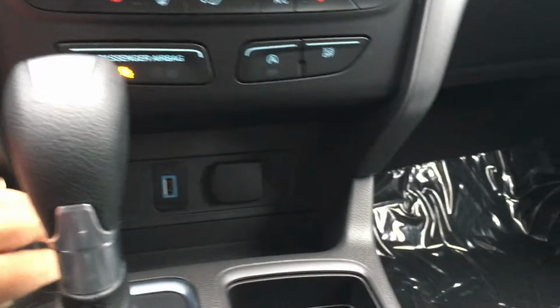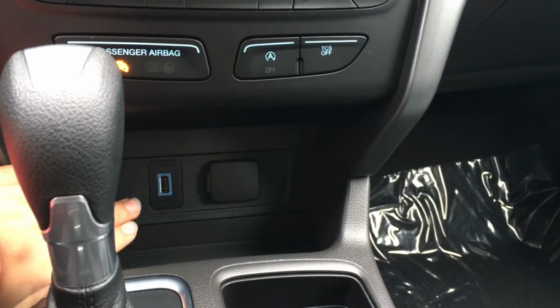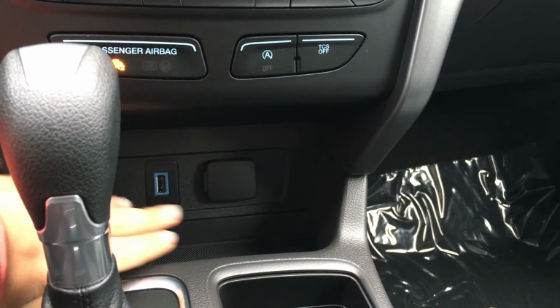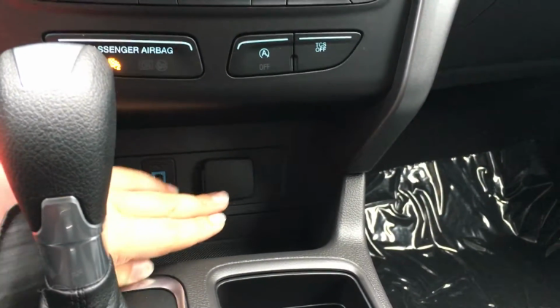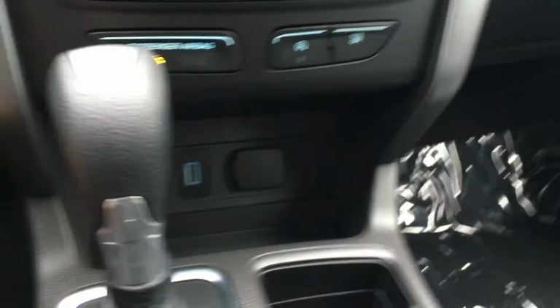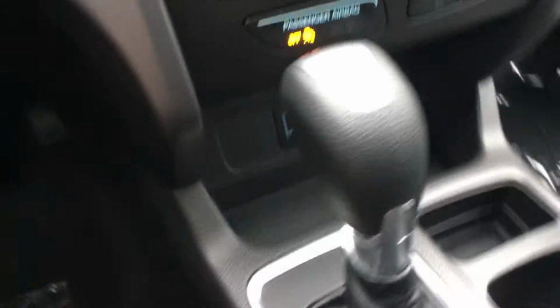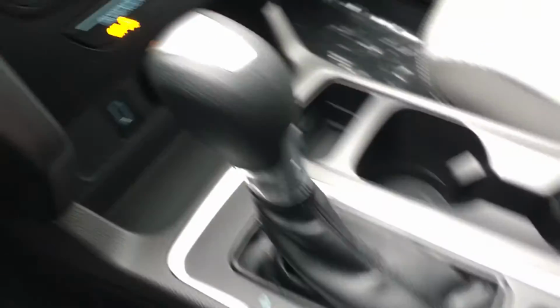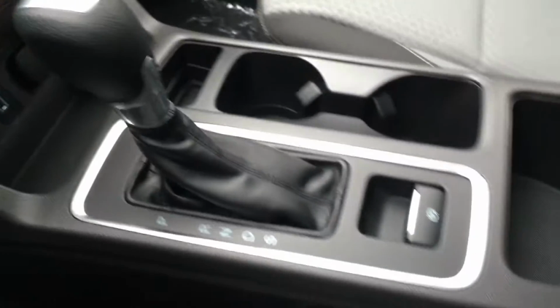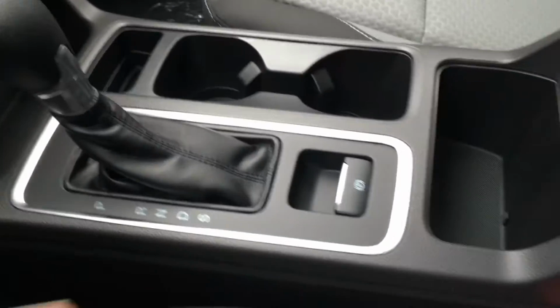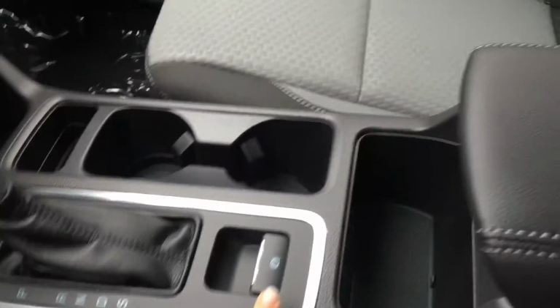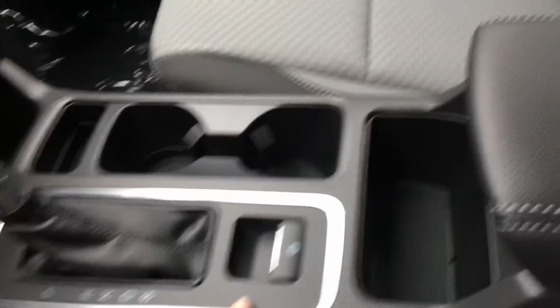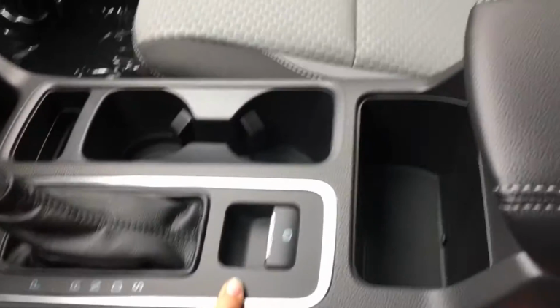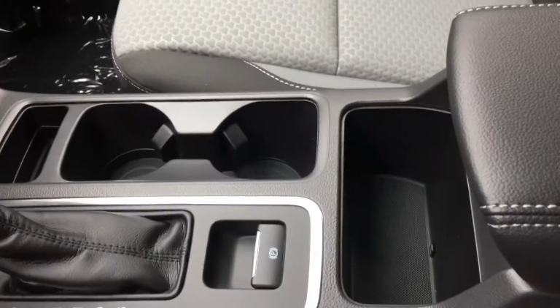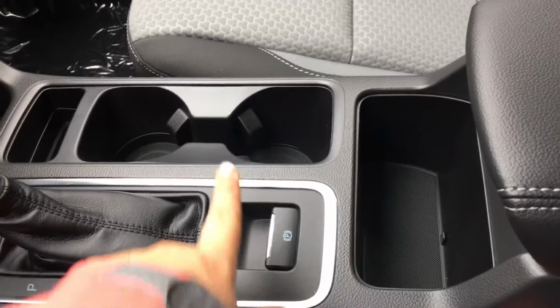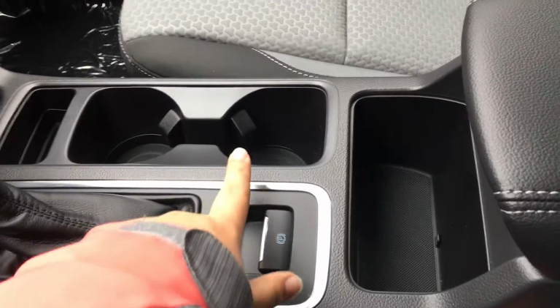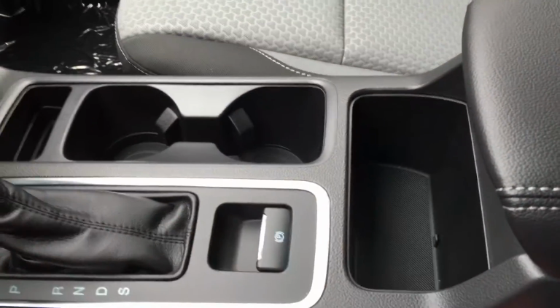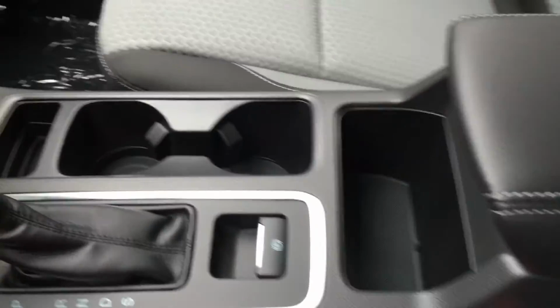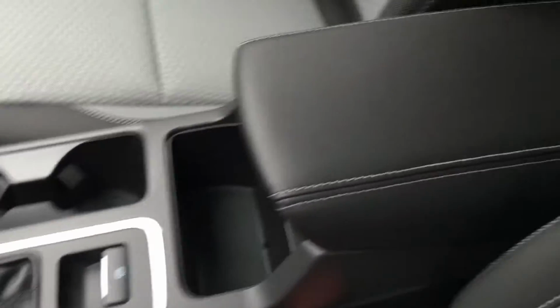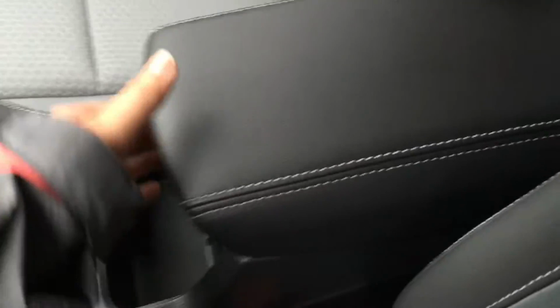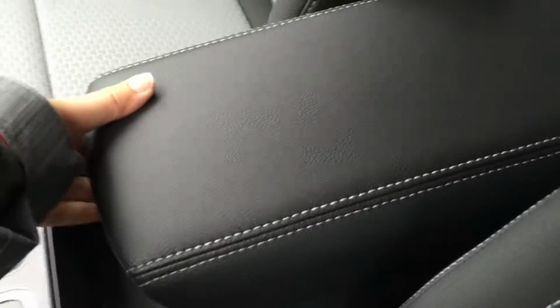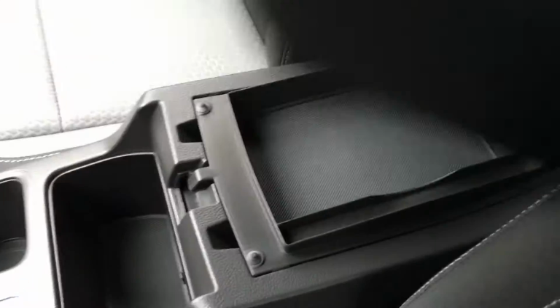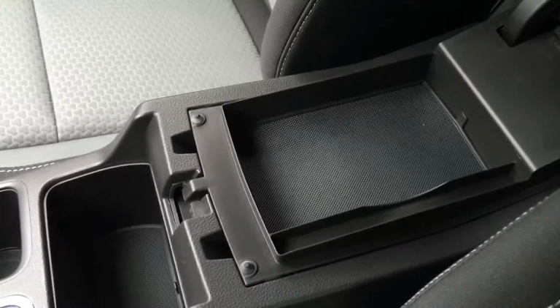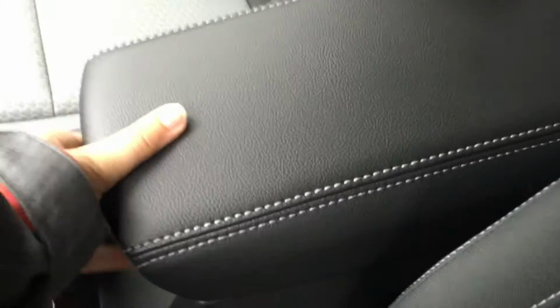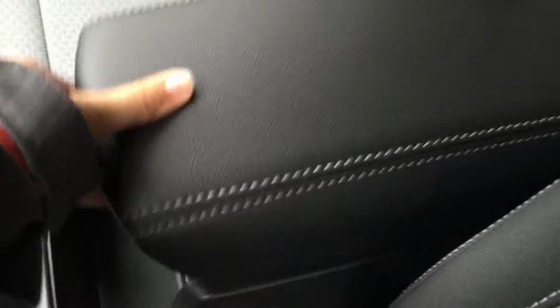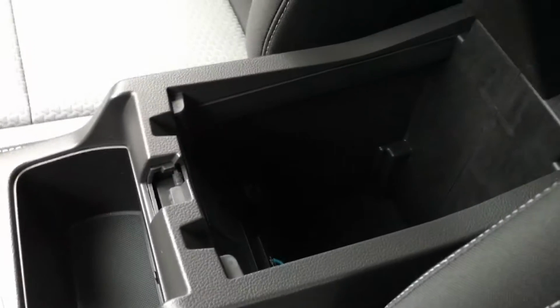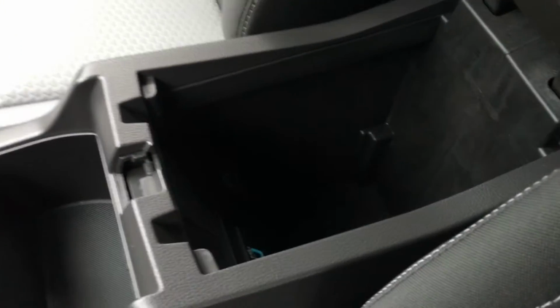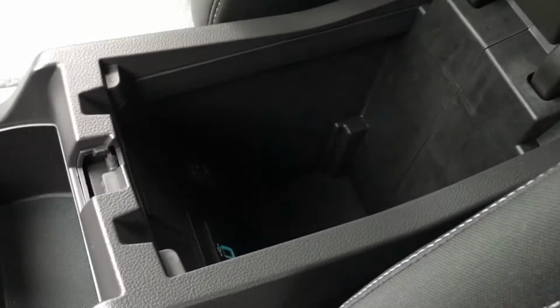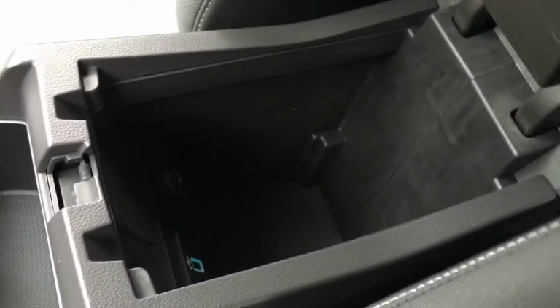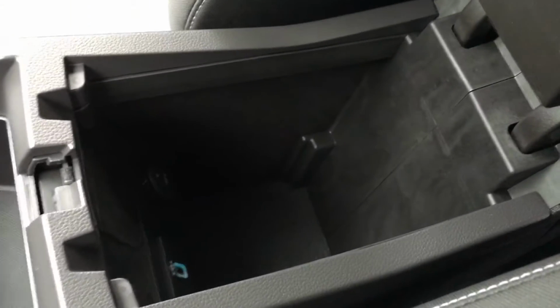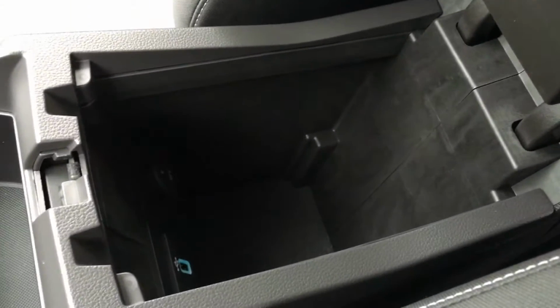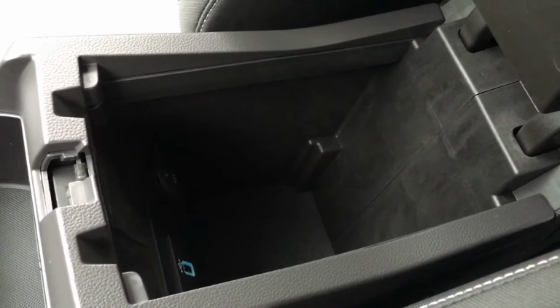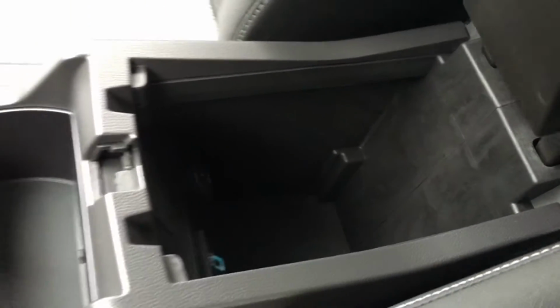Behind the shifter, you have a USB port as well as a power port. It's an automatic transmission with electronic parking brake, storage including two cup holders, and the armrest opens up on two different levels to give you the maximum amount of storage, as well as a USB port and power port.